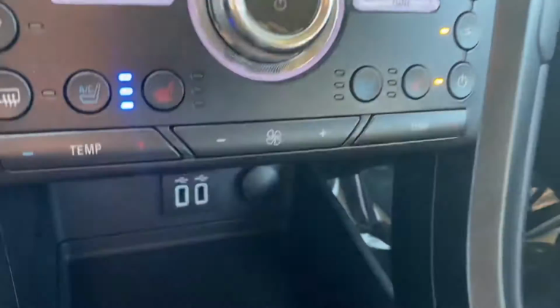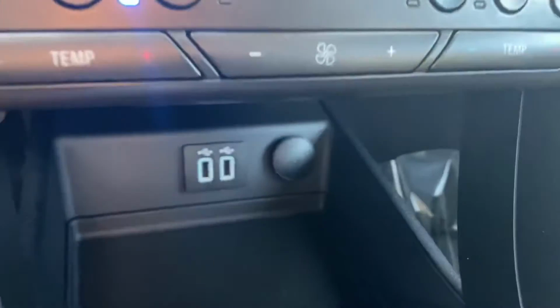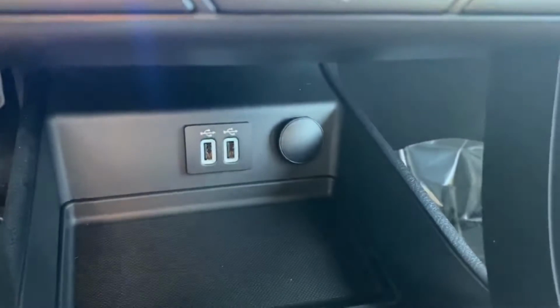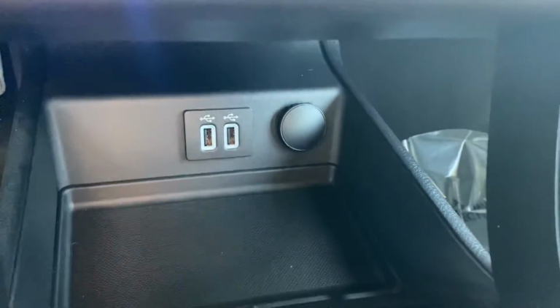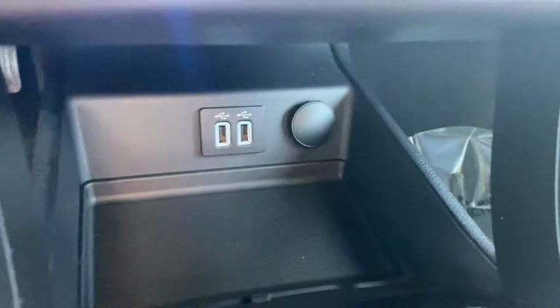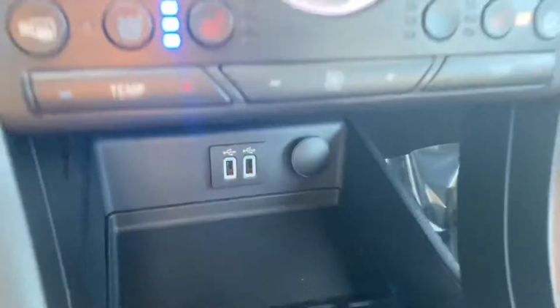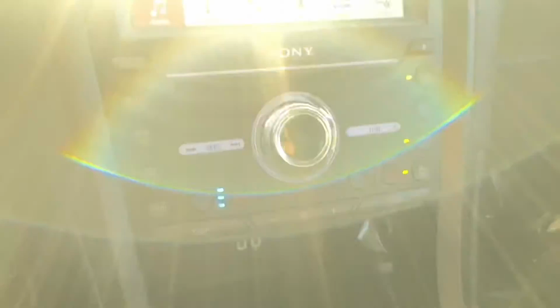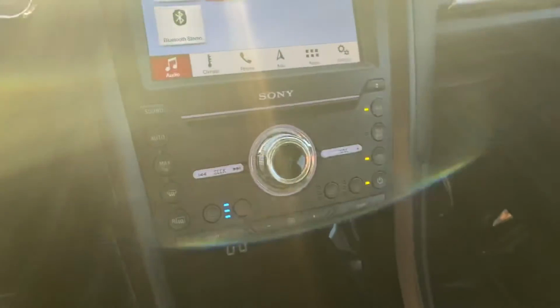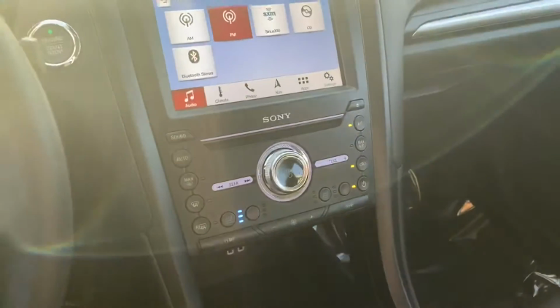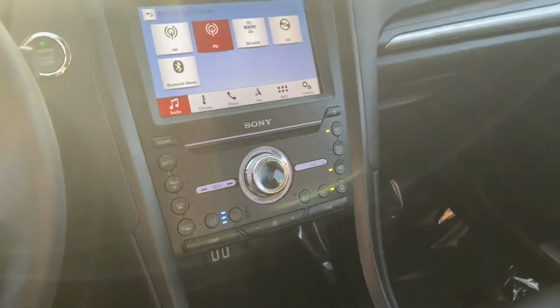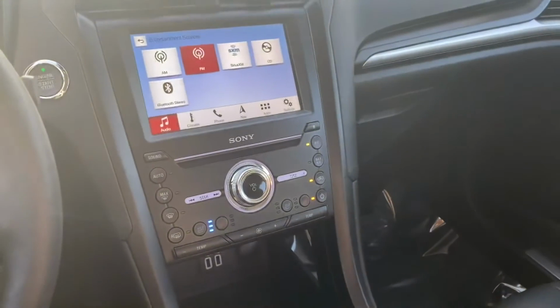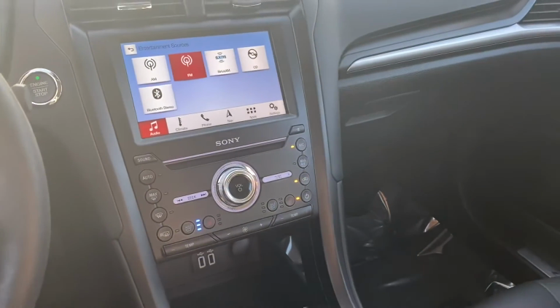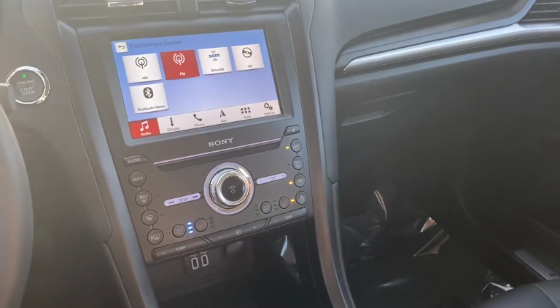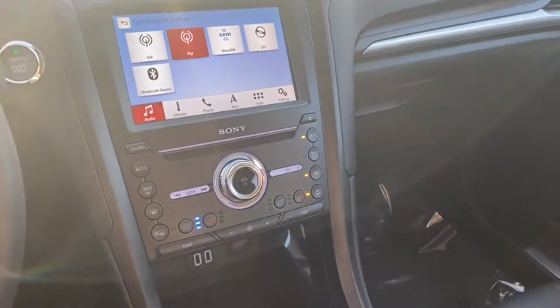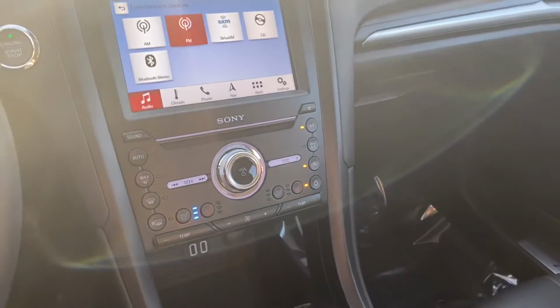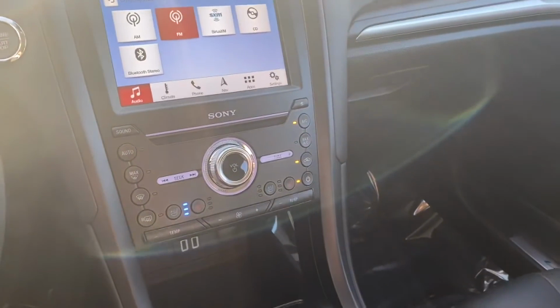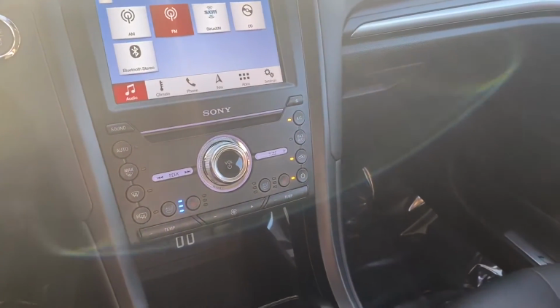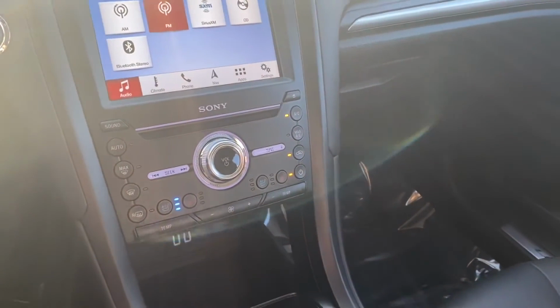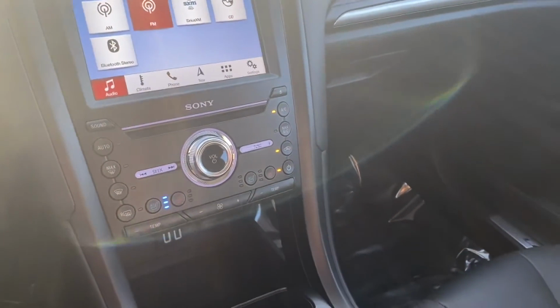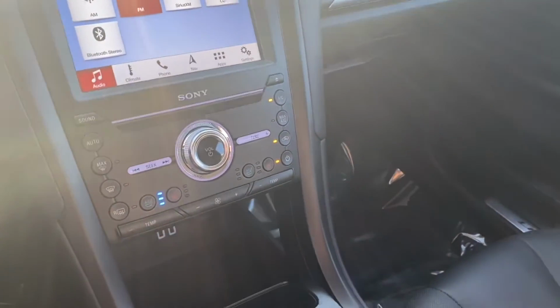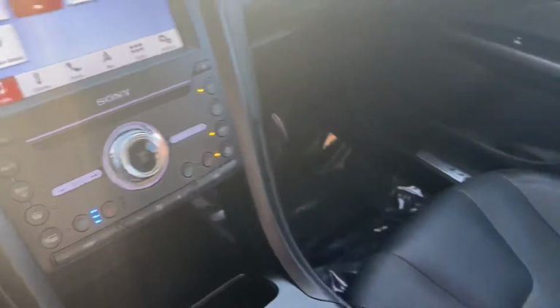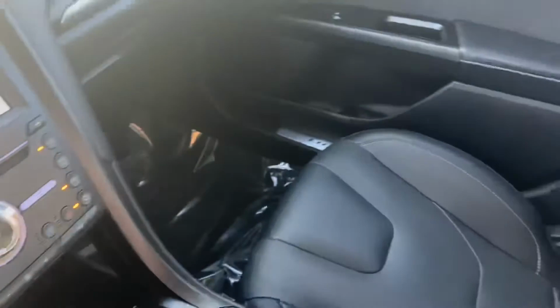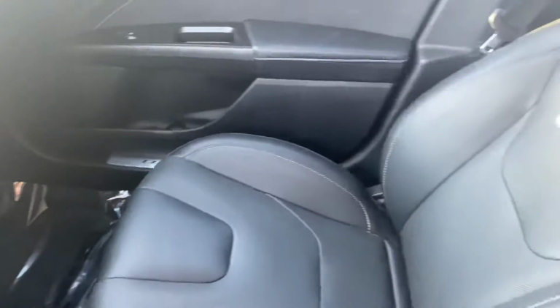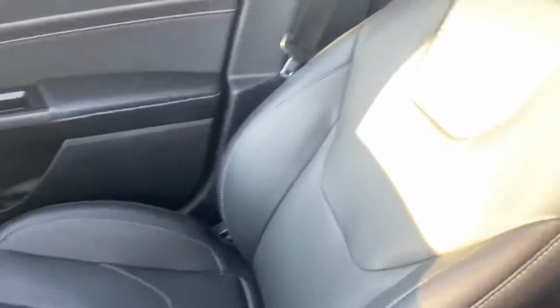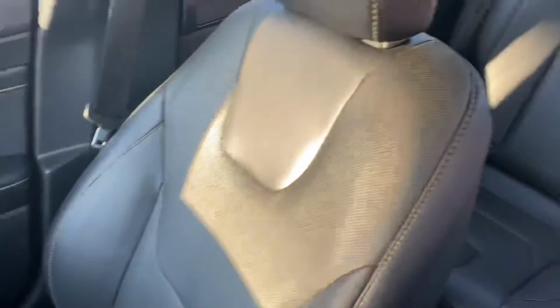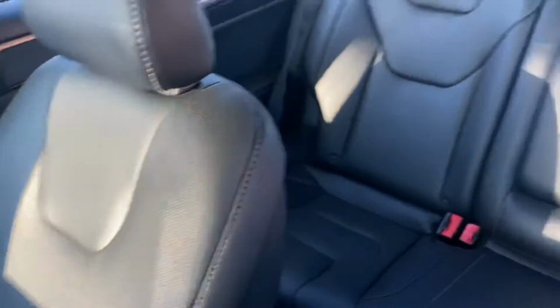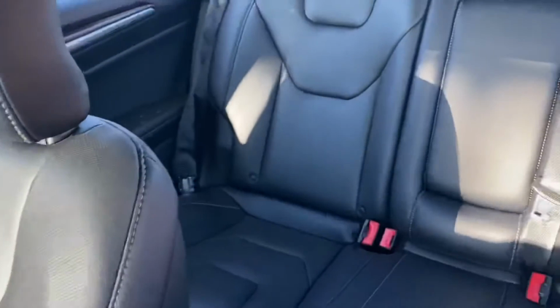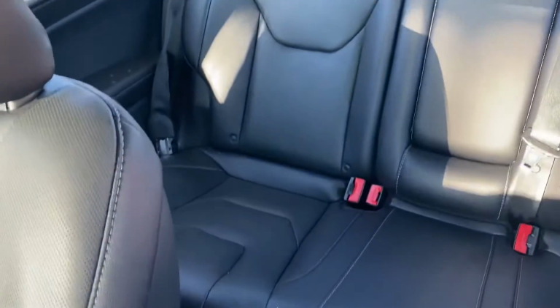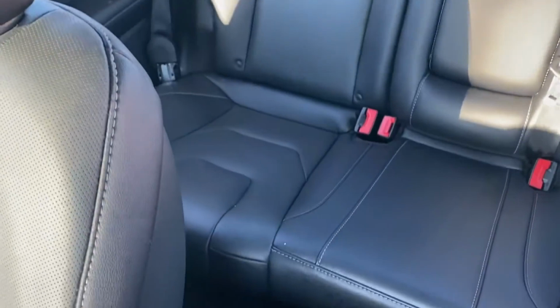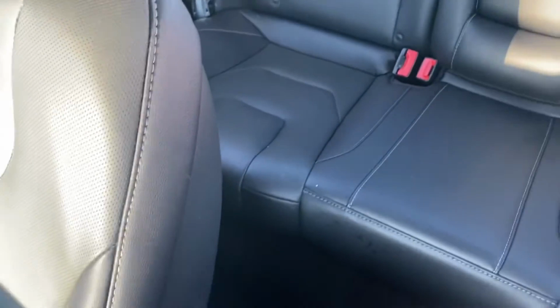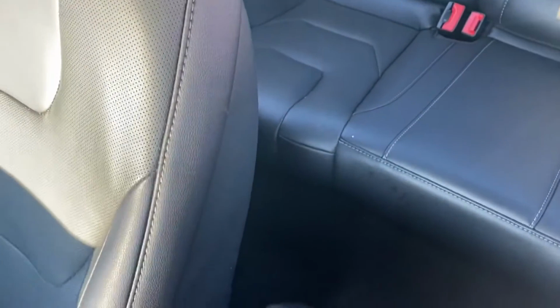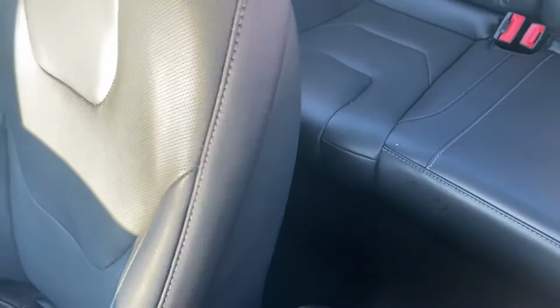There are two USBs down here as well as a 12-volt slot. One of the most exciting parts about the Titanium trim is you get air-conditioned seats and heated seats with a full leather interior. The seats are super comfortable and it's really spacious in this car.